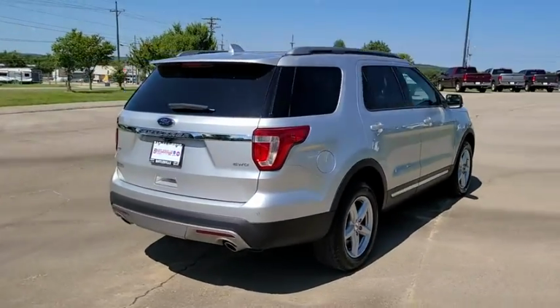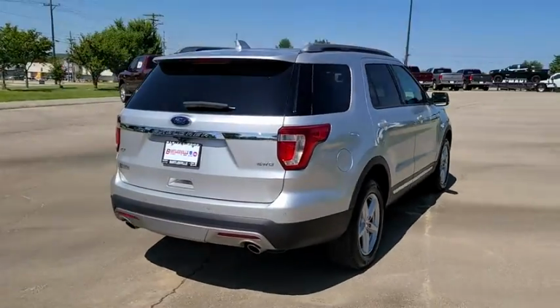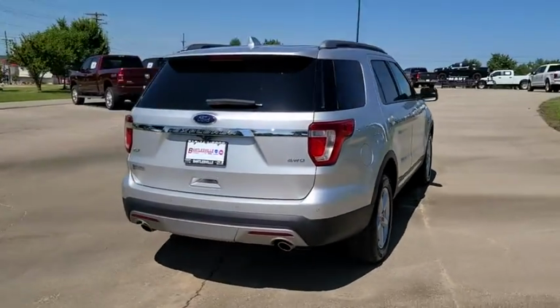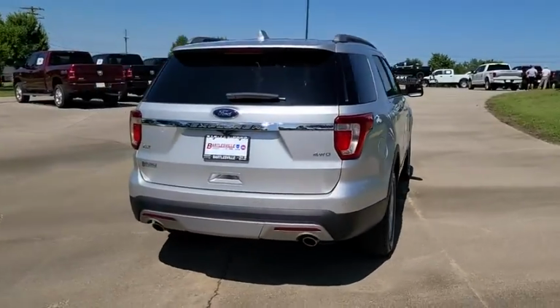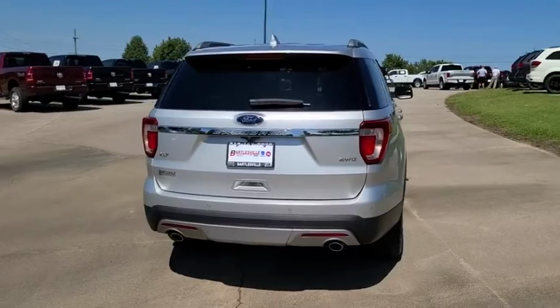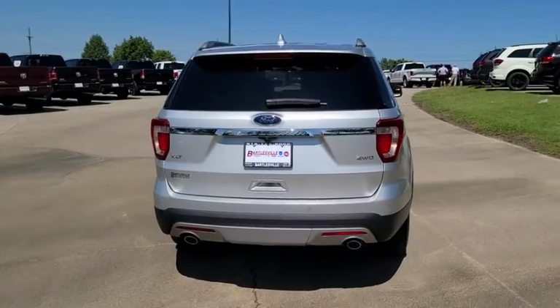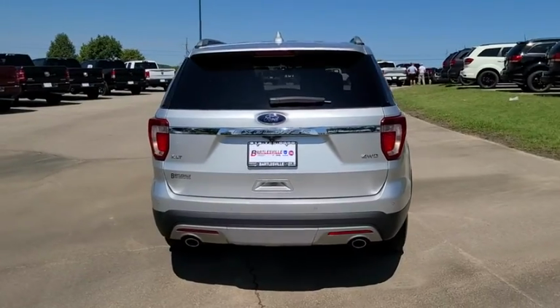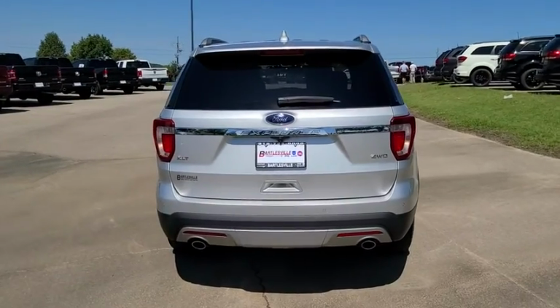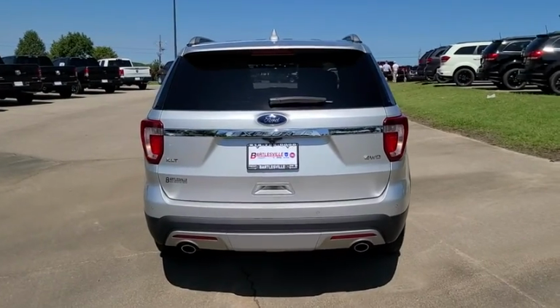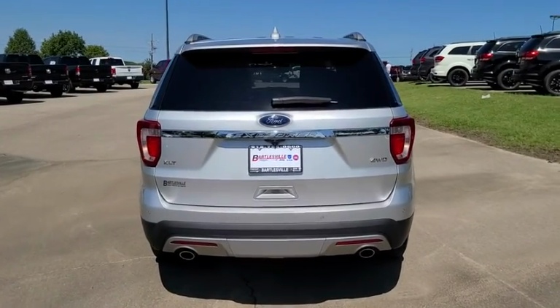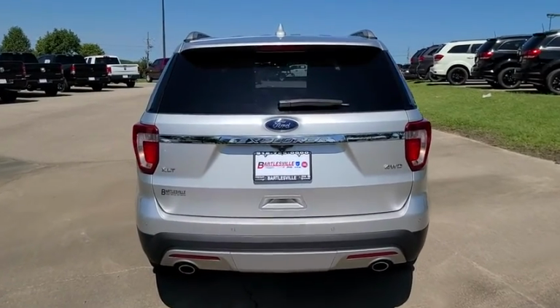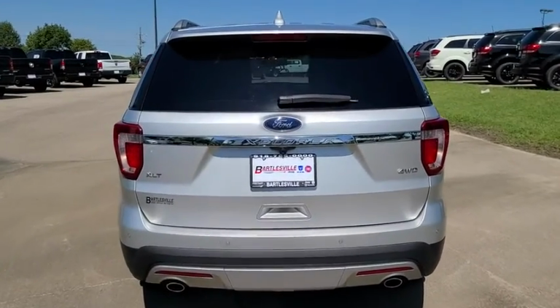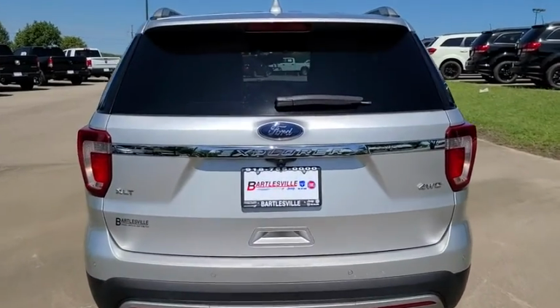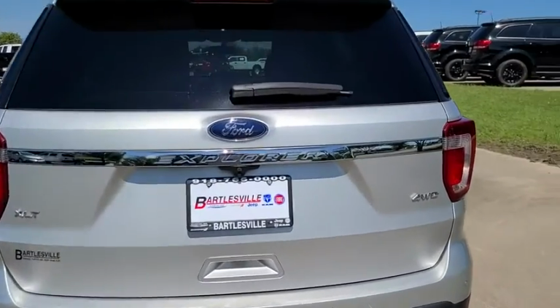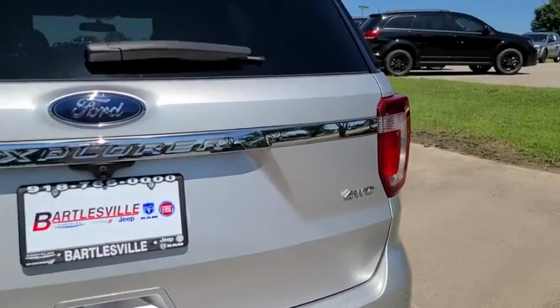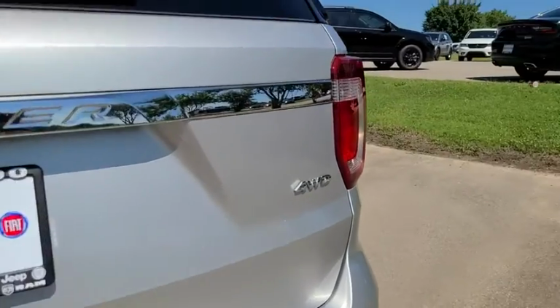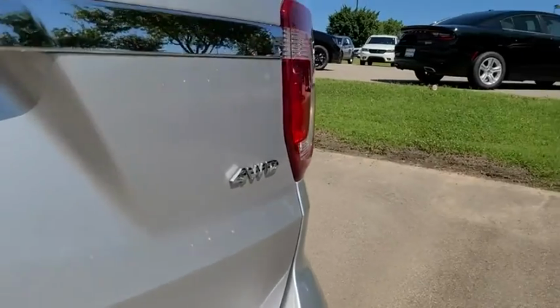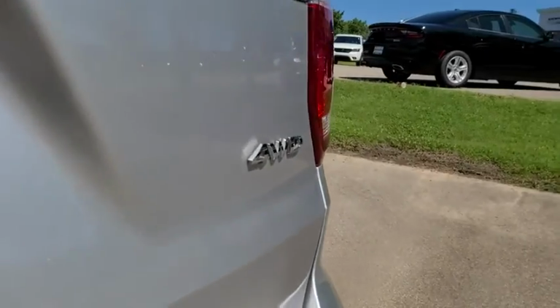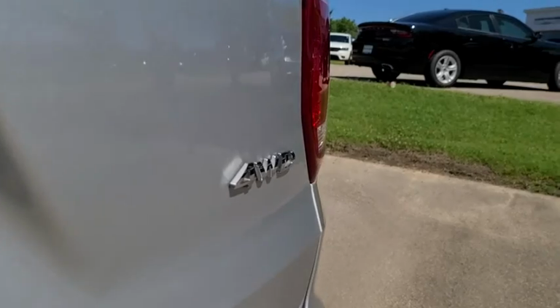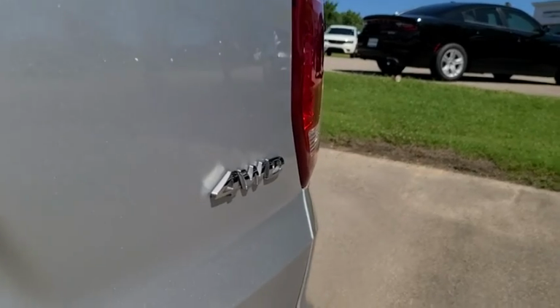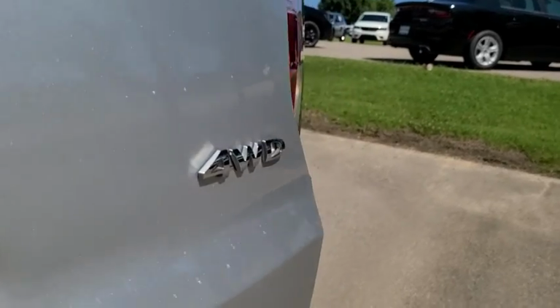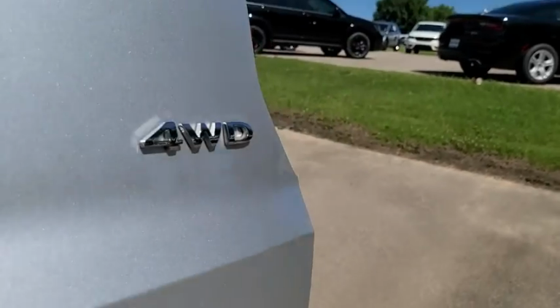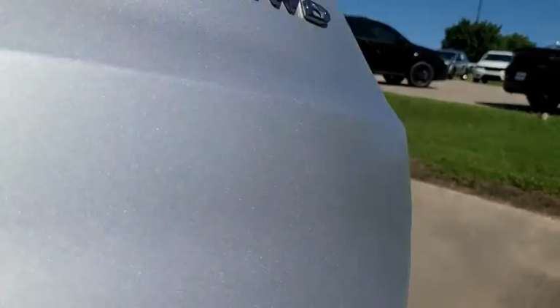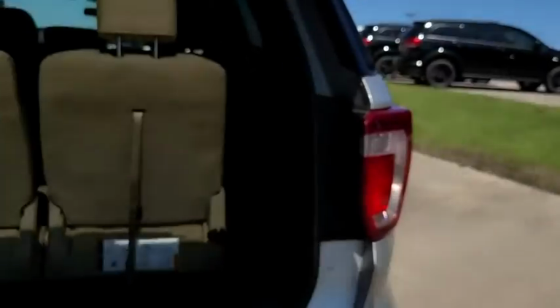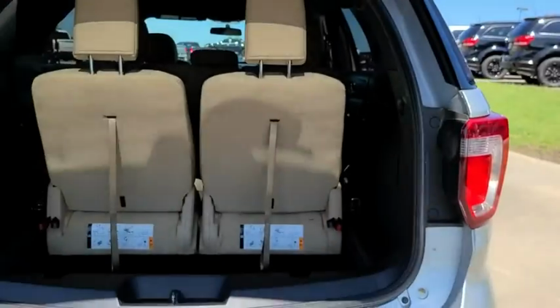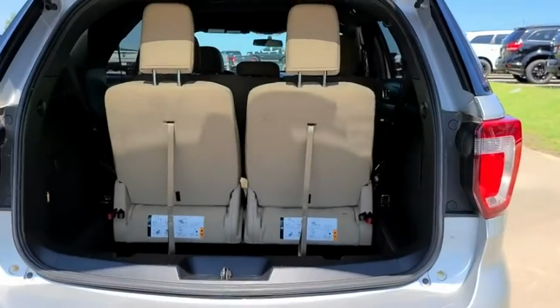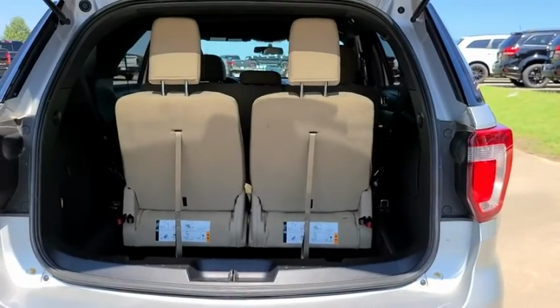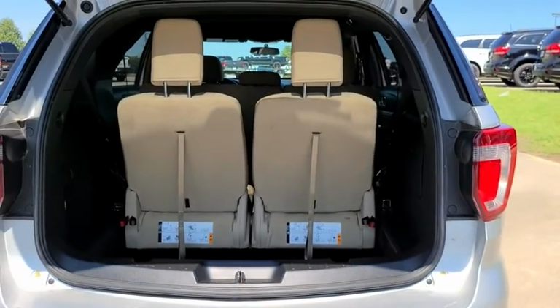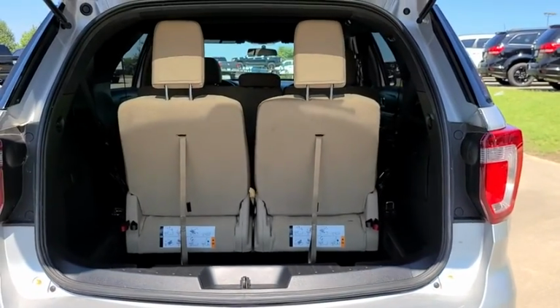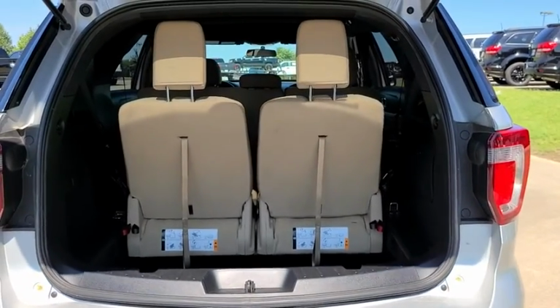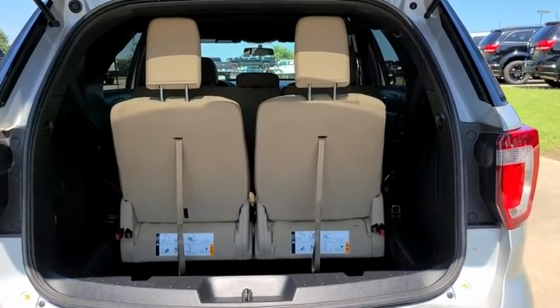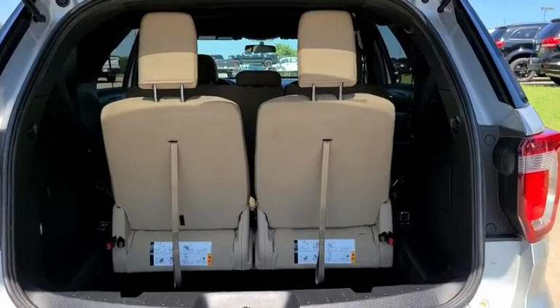Here are some of this vehicle's great options: power passenger seat, traction control, dual airbags, leather-wrapped steering wheel, power steering, four-wheel disc brakes, AM FM stereo with CD player.